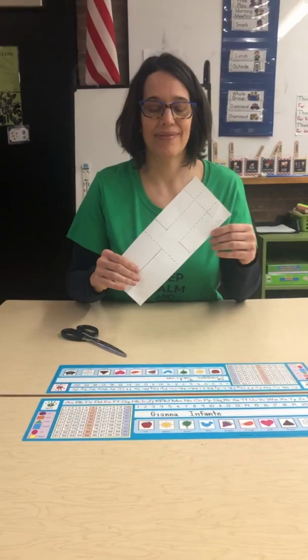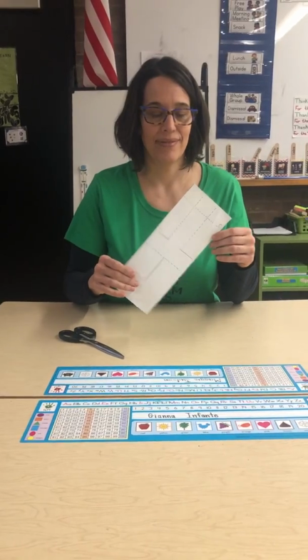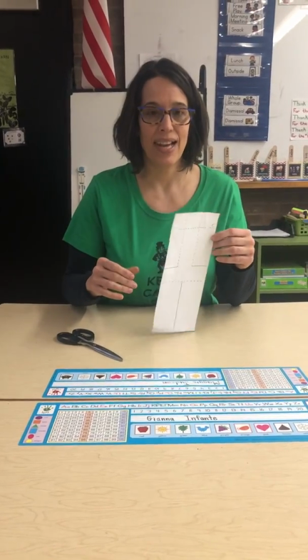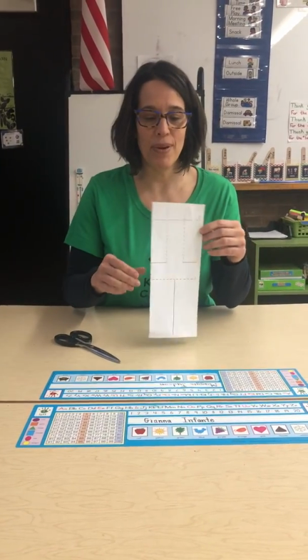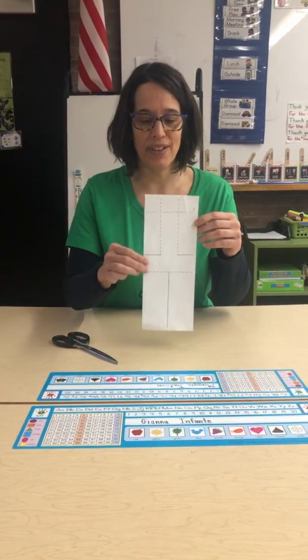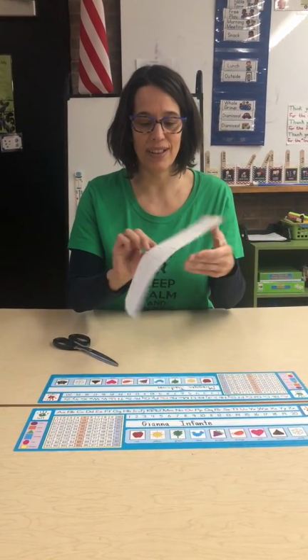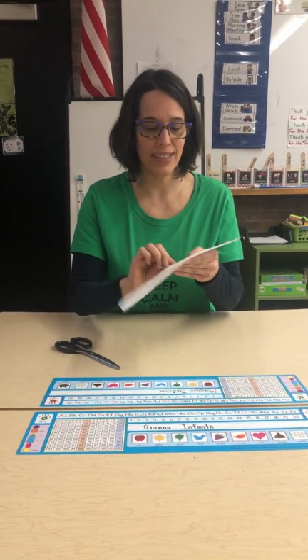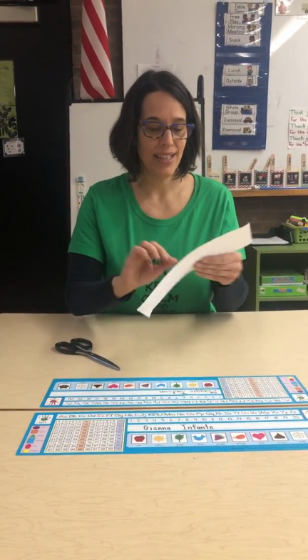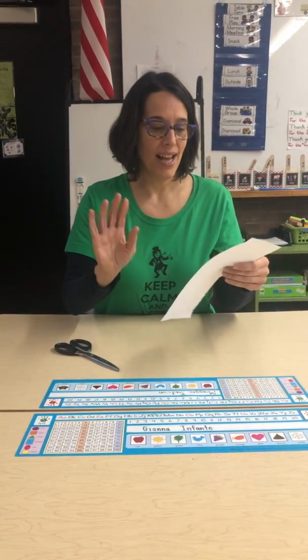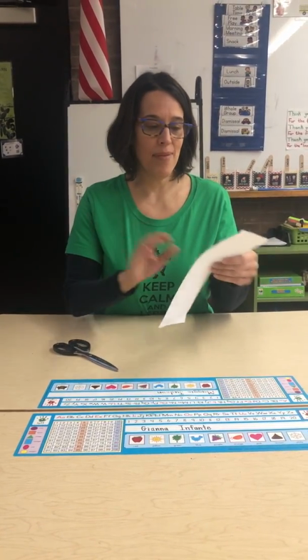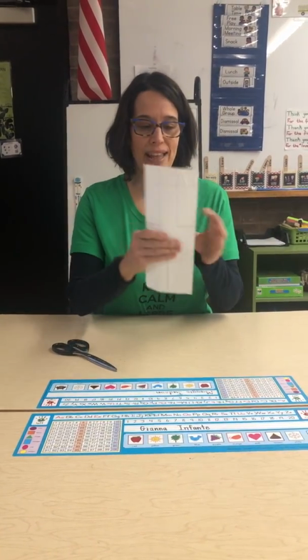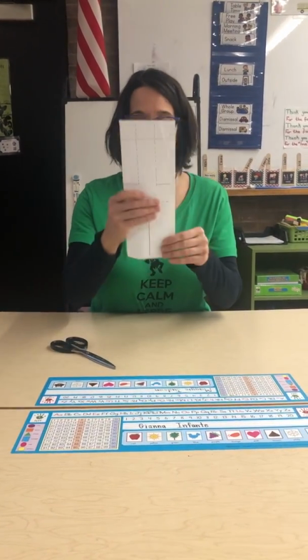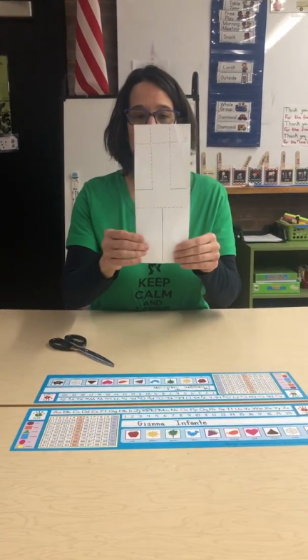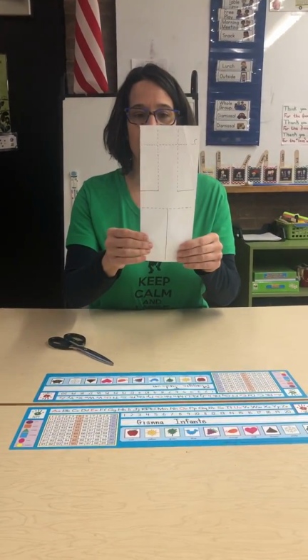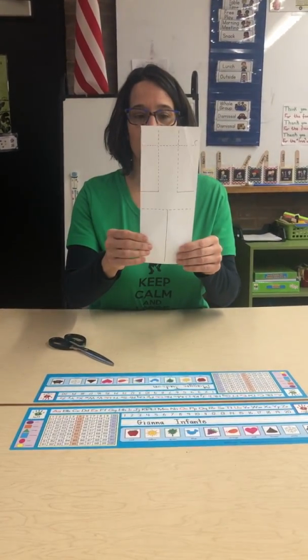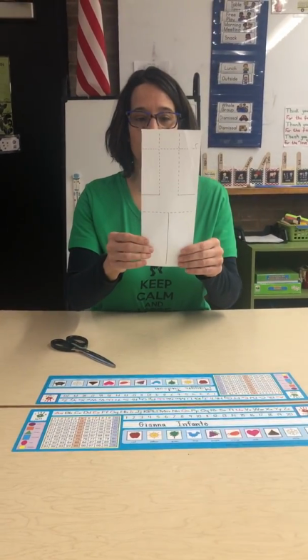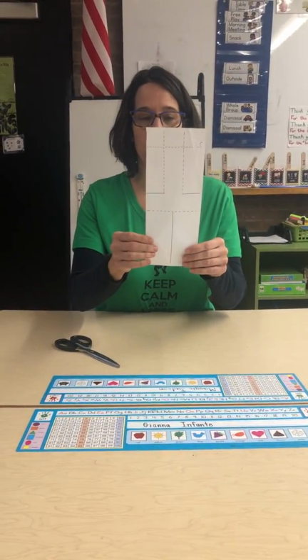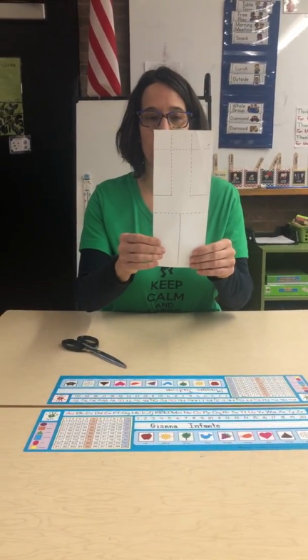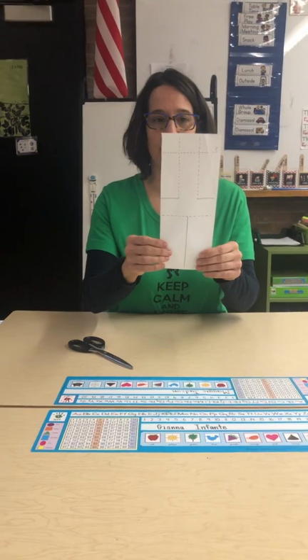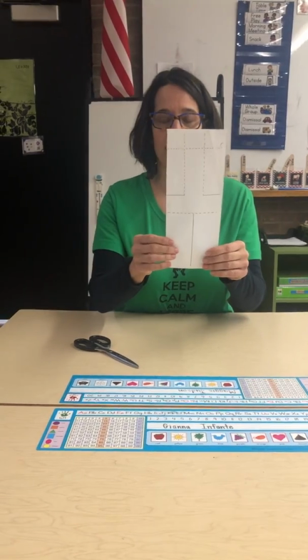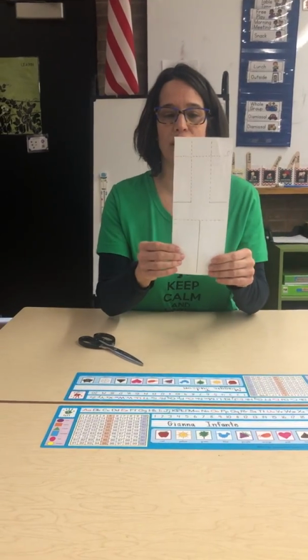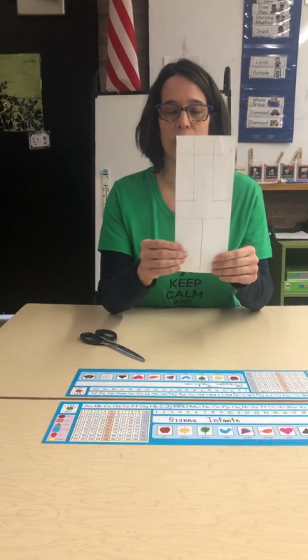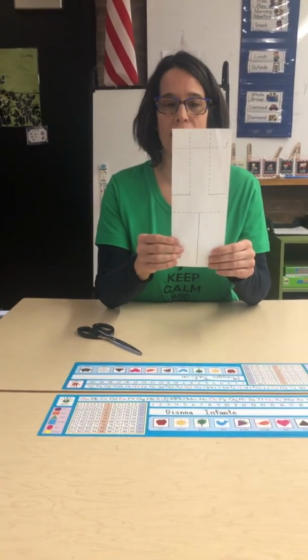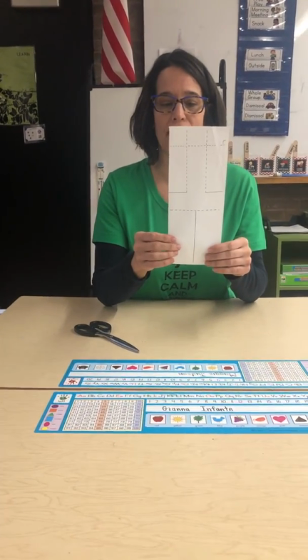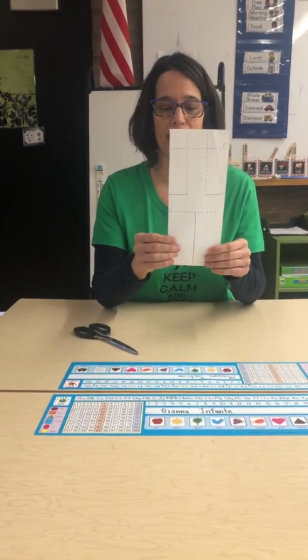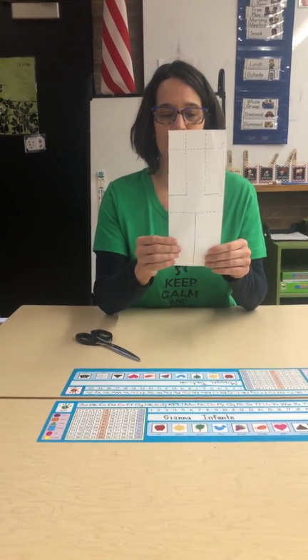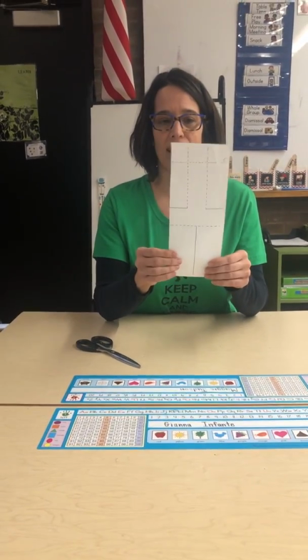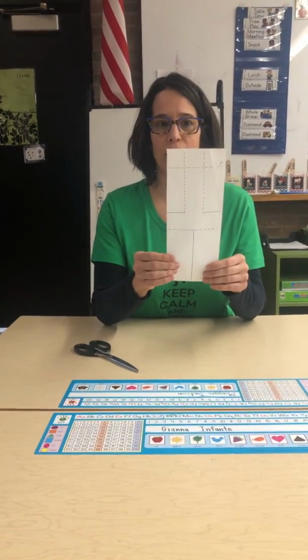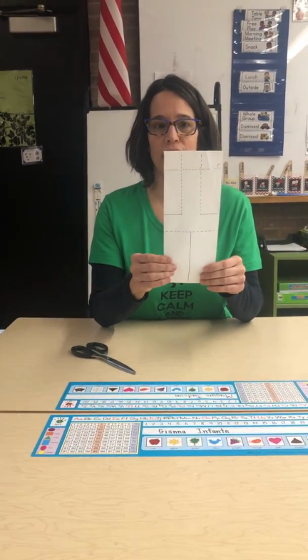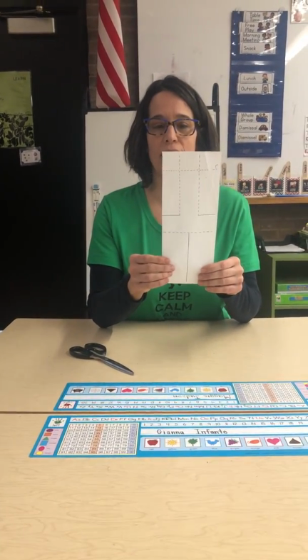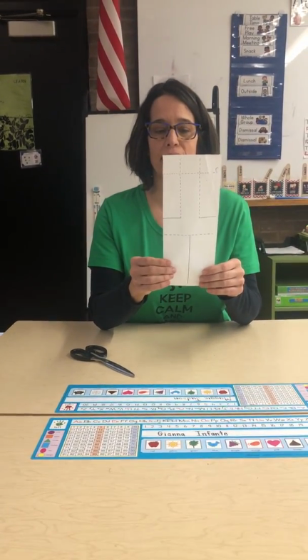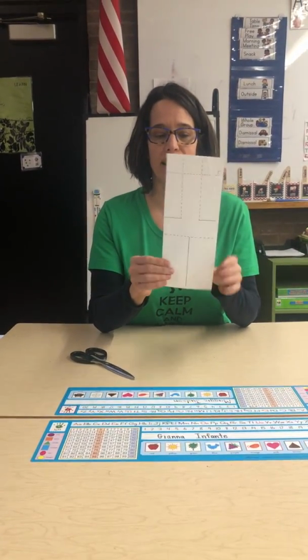Hi boys and girls! Find this Whirly Gig paper in your supply bag and I'm gonna show you how to make it again.